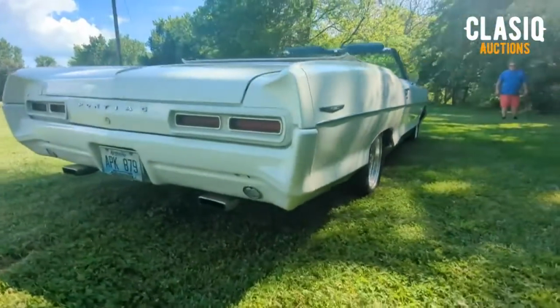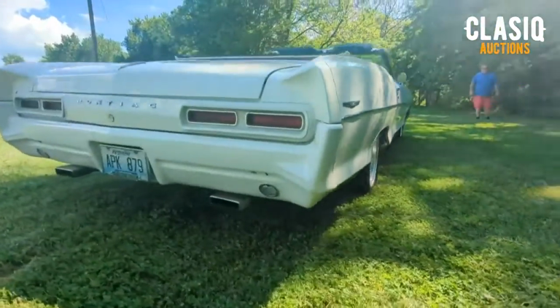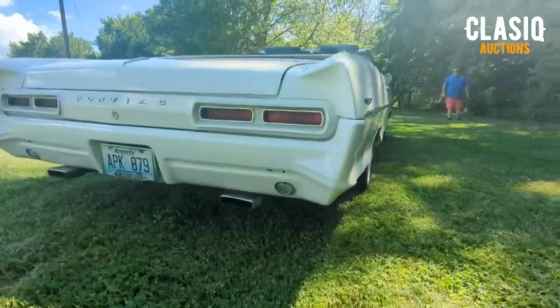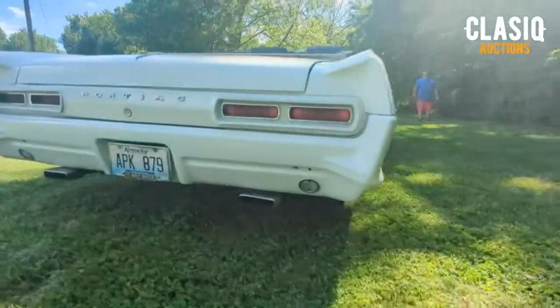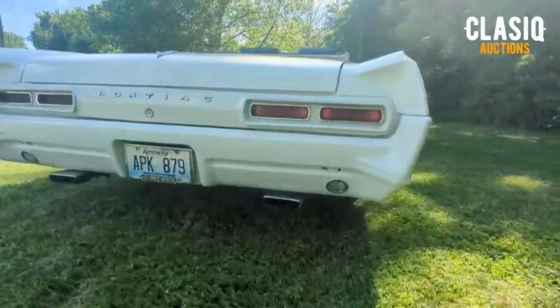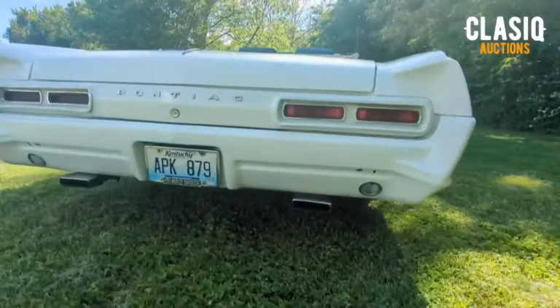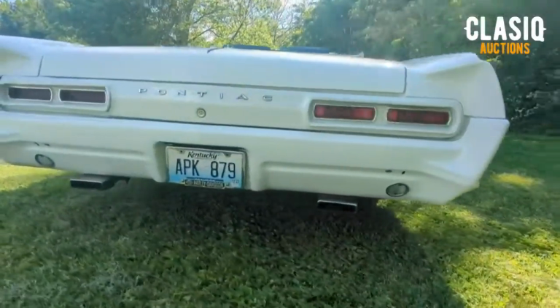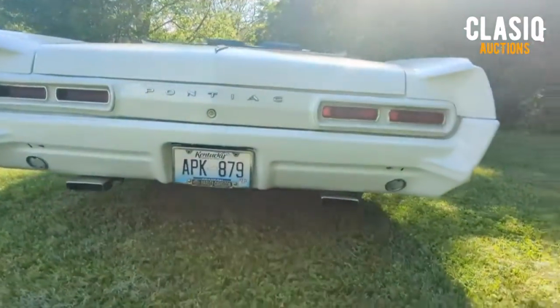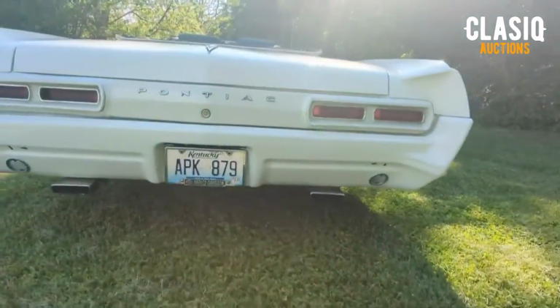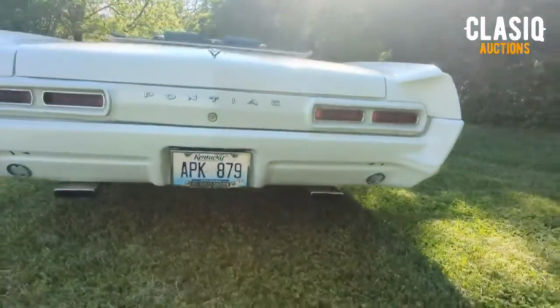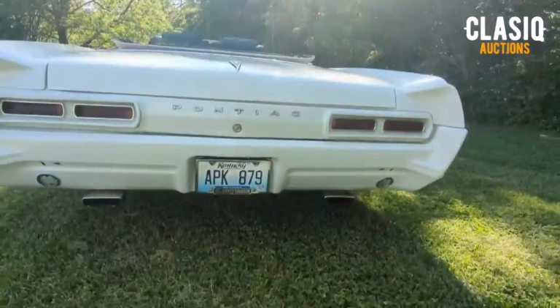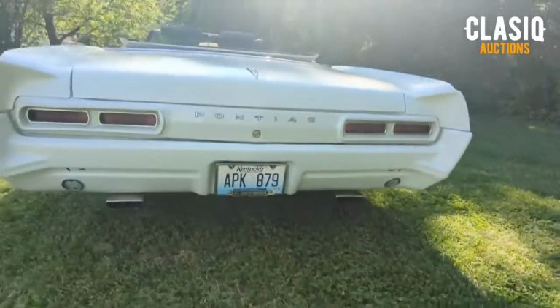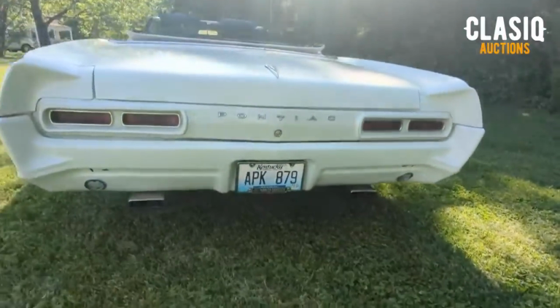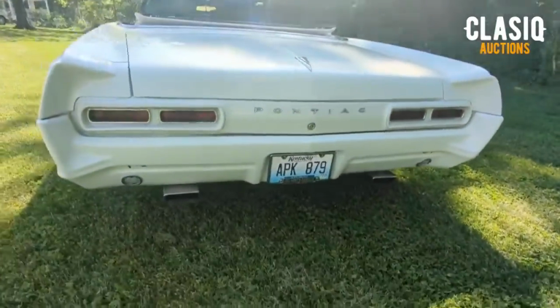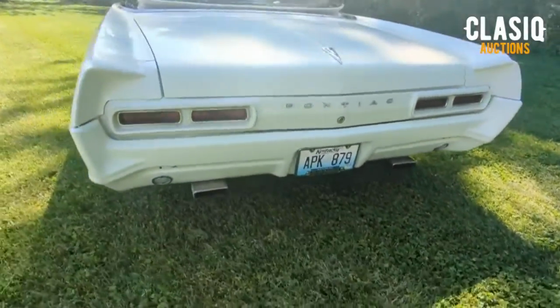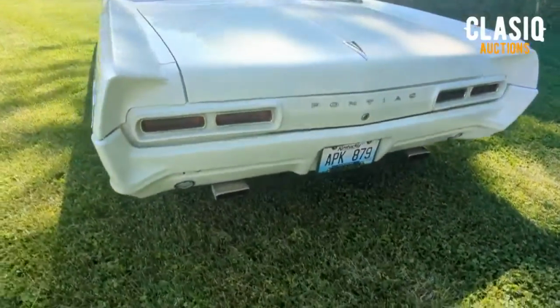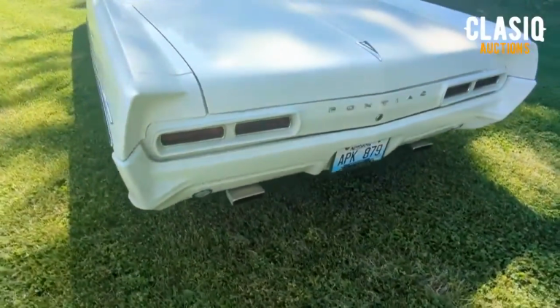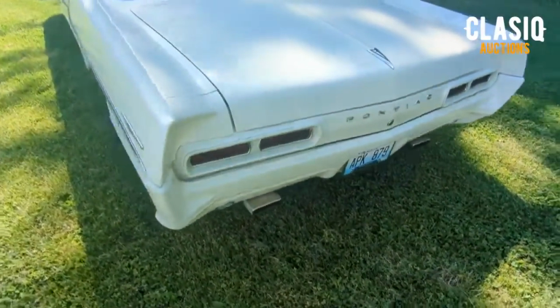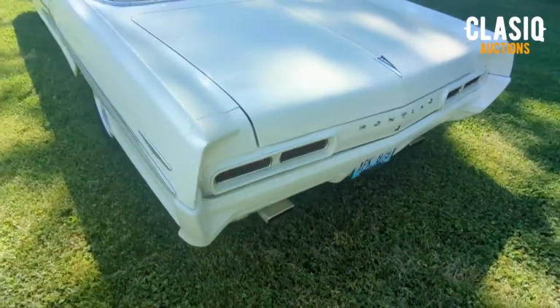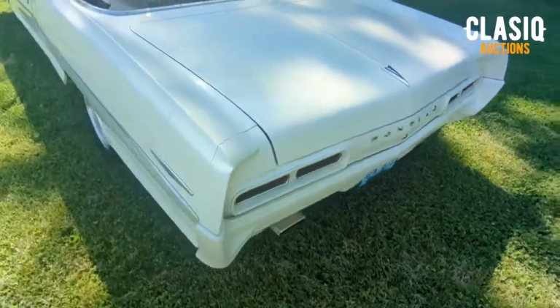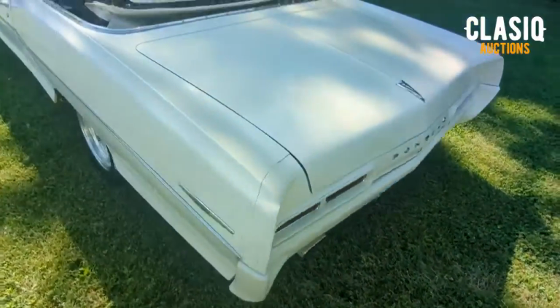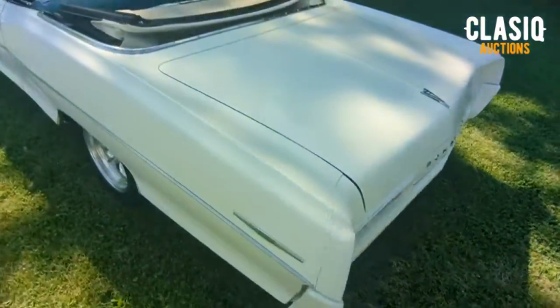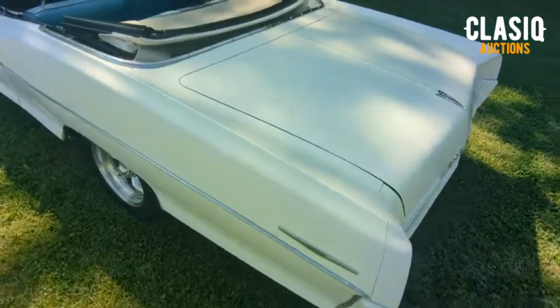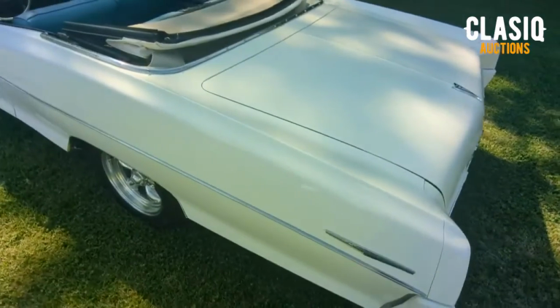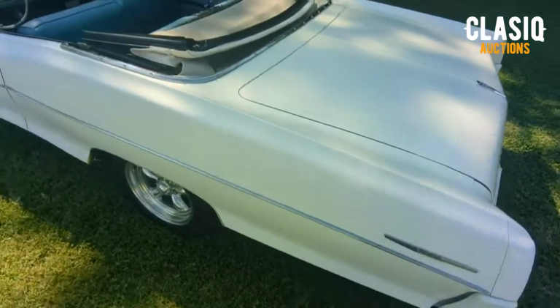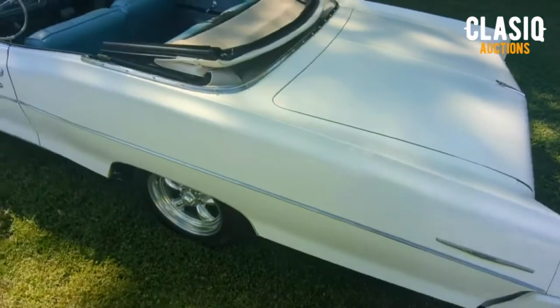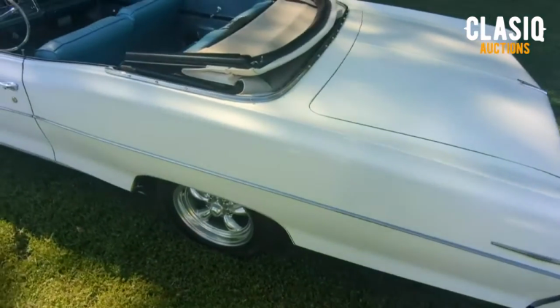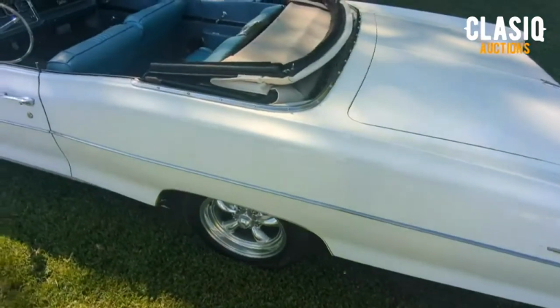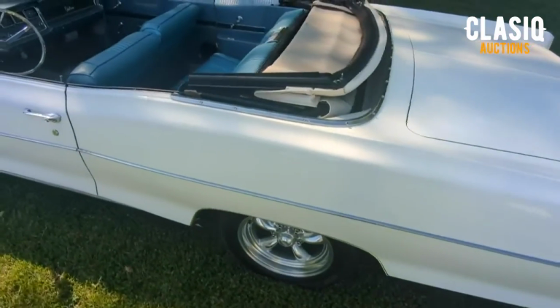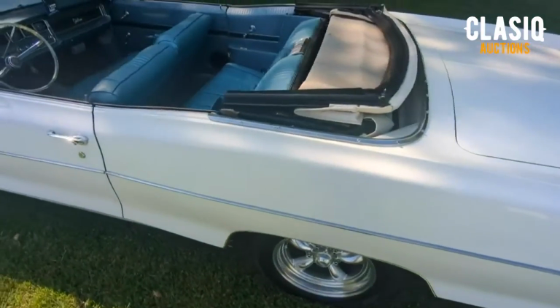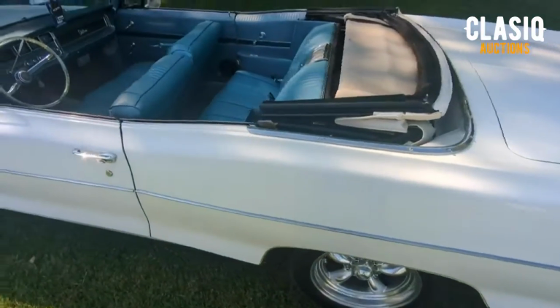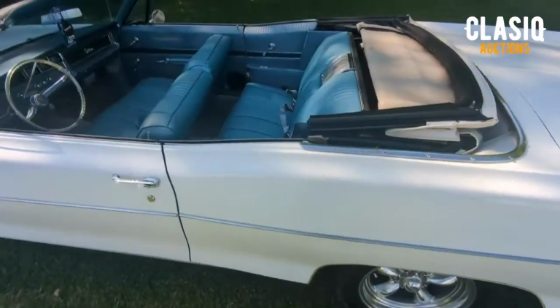This is the original interior with blue vinyl. Though it is a two-door, the back seat is a full bench with the speaker under the chrome grille in the backrest.